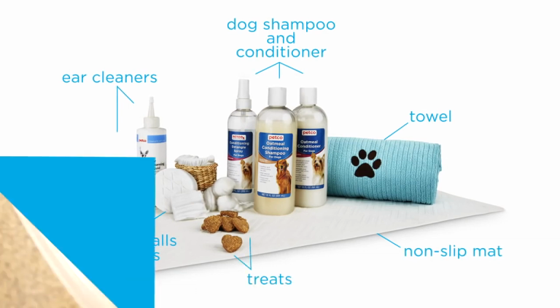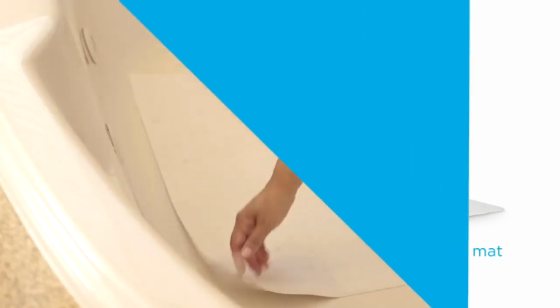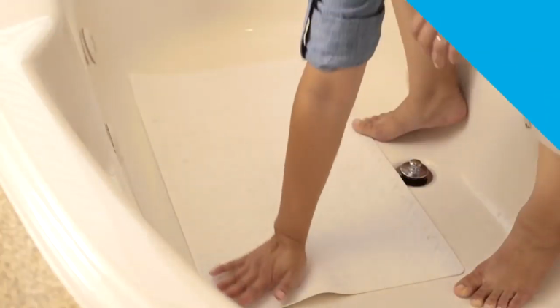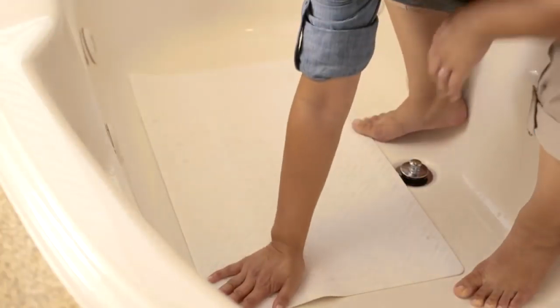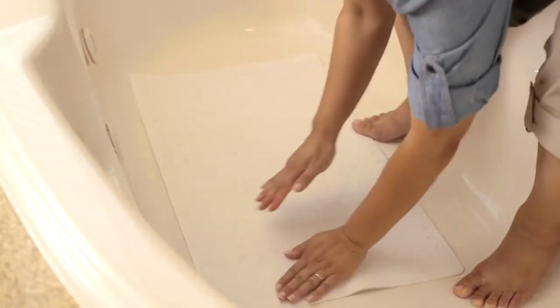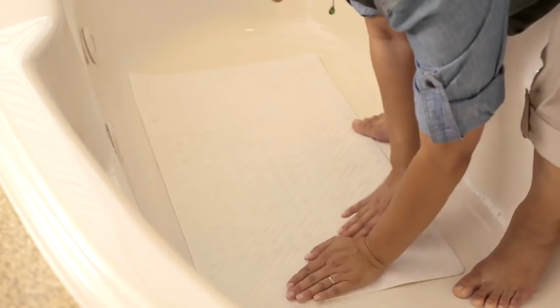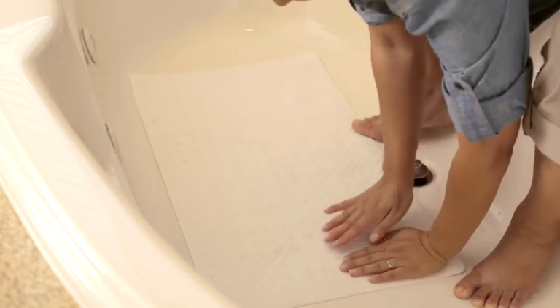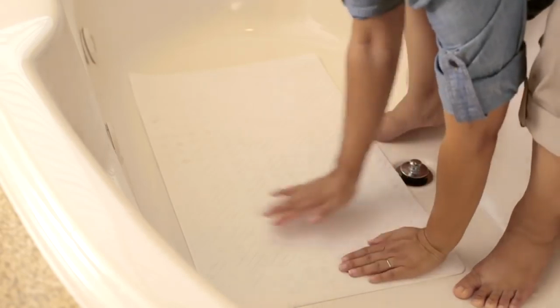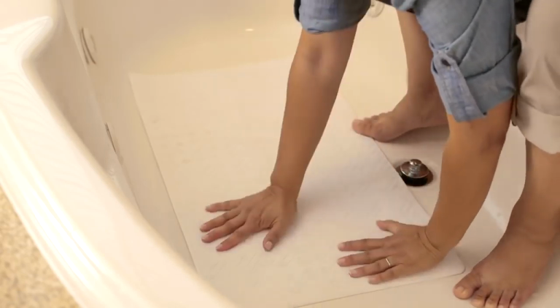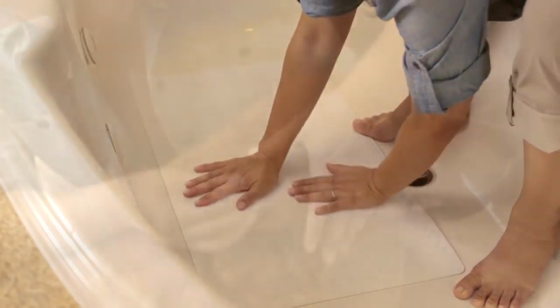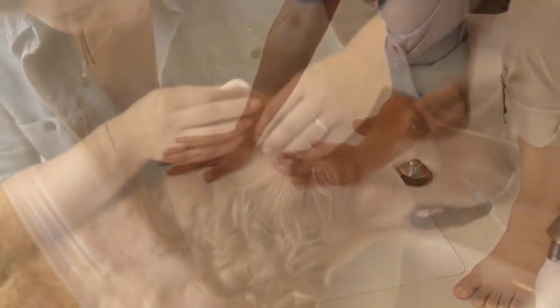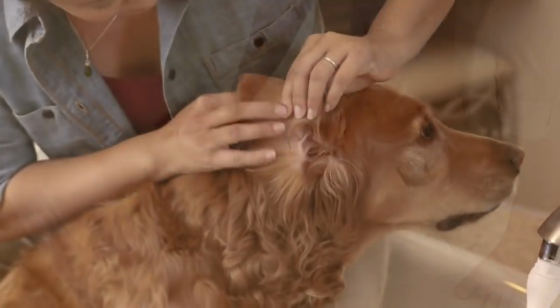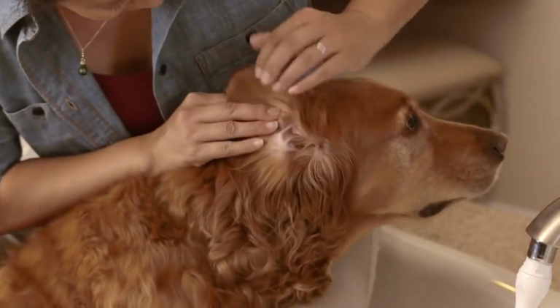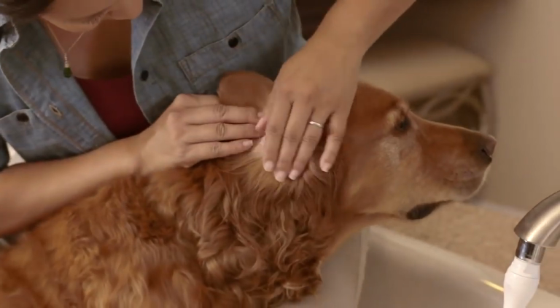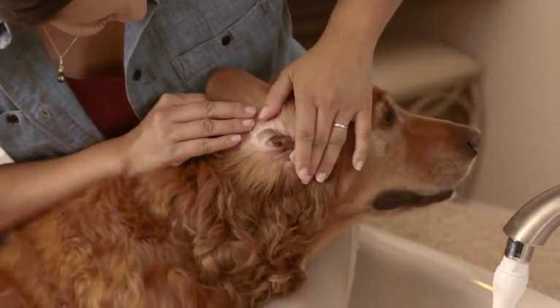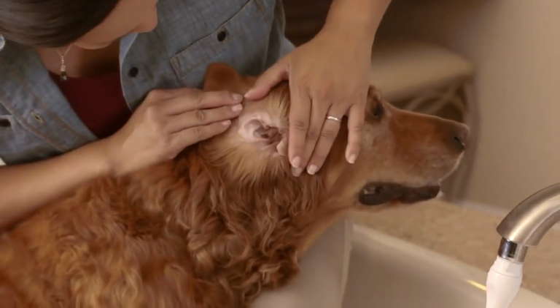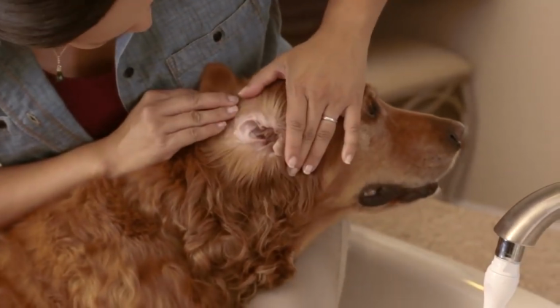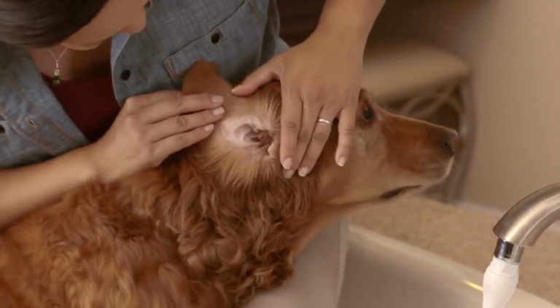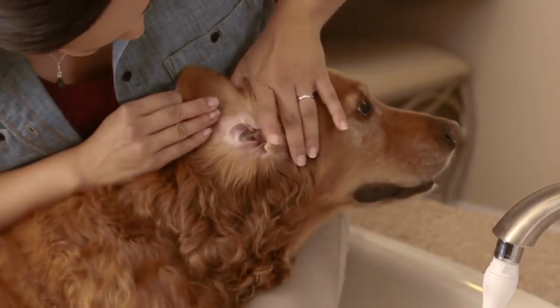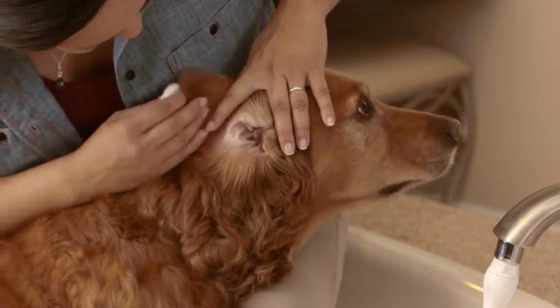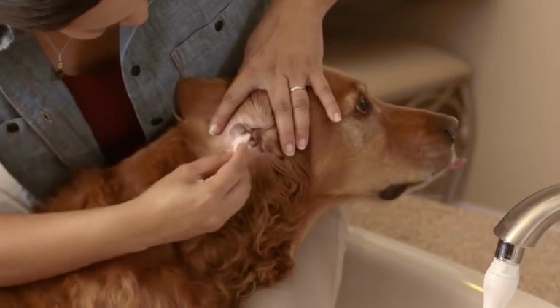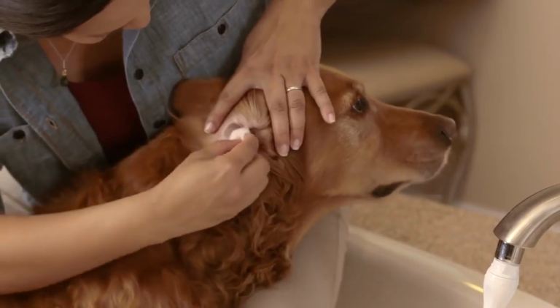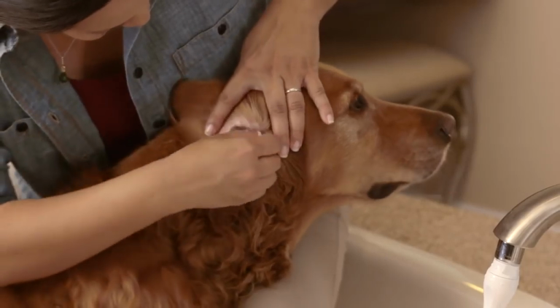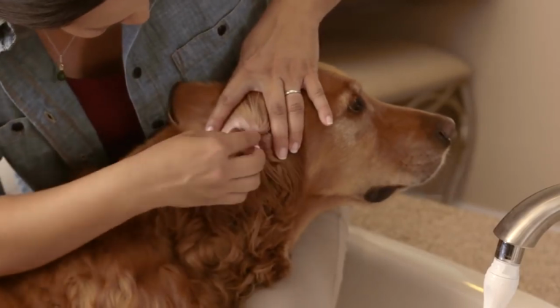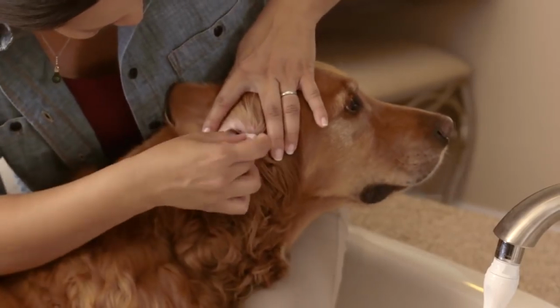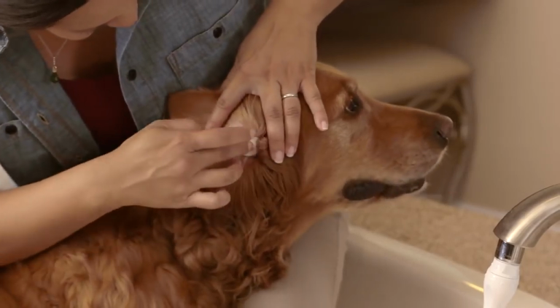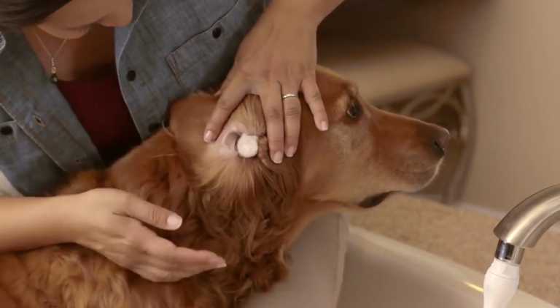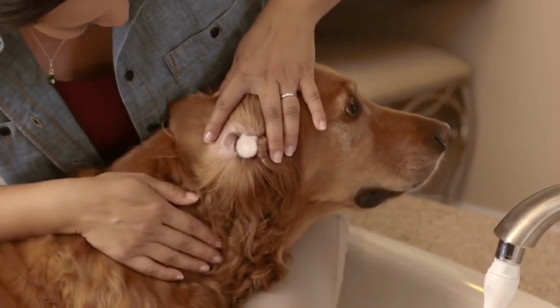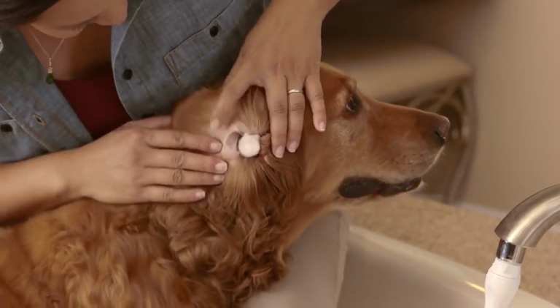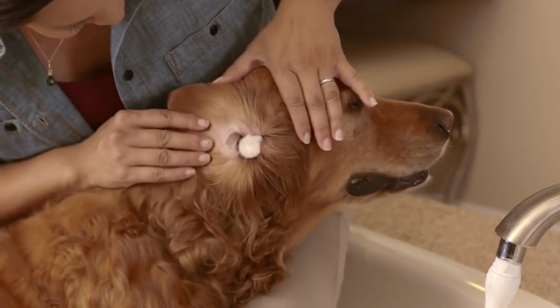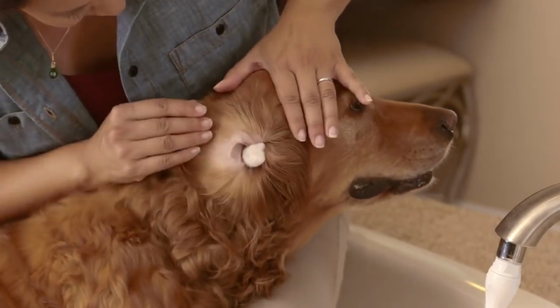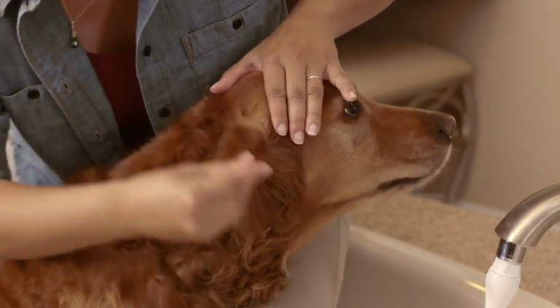Cover the bathing area with a non-slip mat or towel. Then clean your dog's ears if they're dirty or have an odor, and put clean cotton balls in them to keep the water out. Be careful though not to put them in too deep.